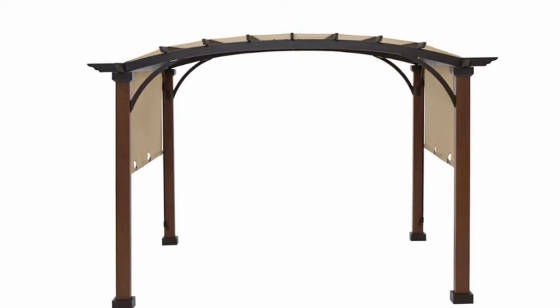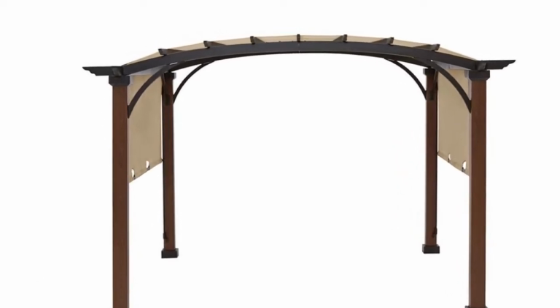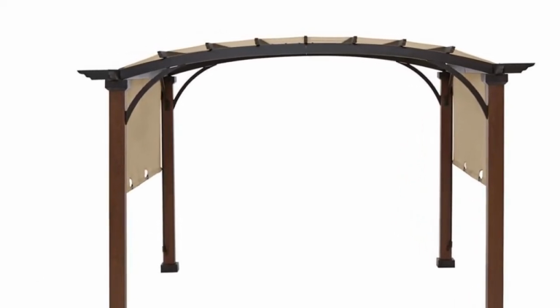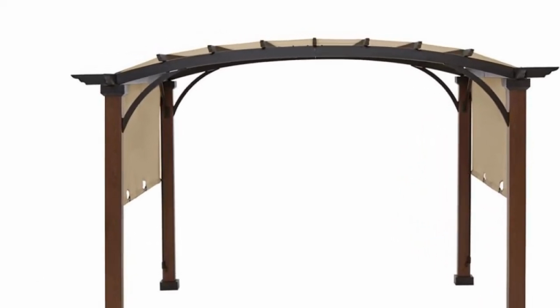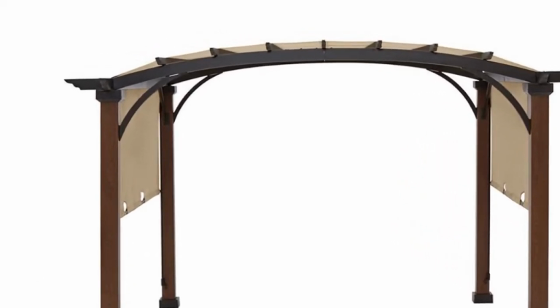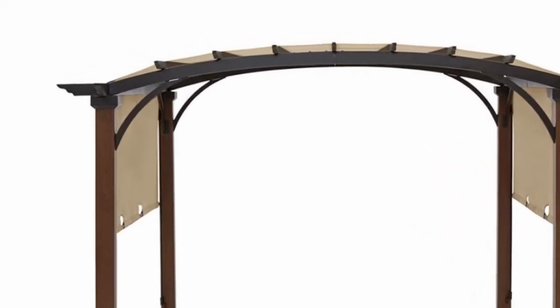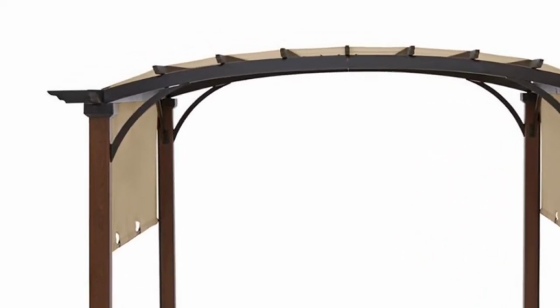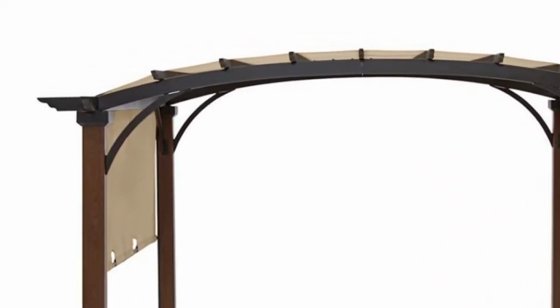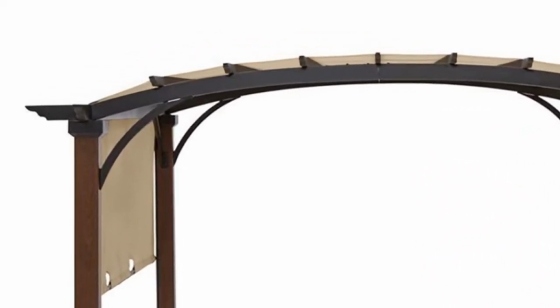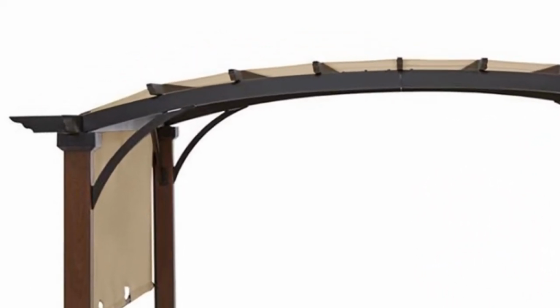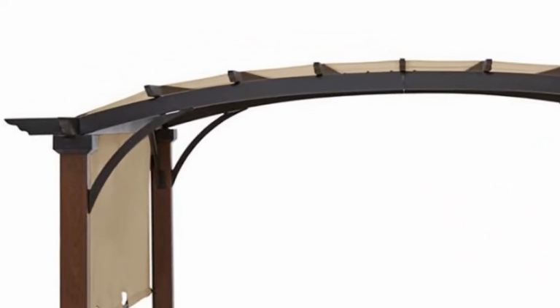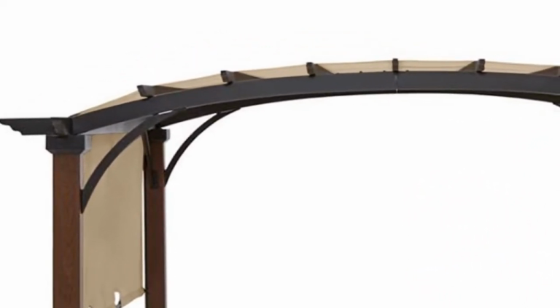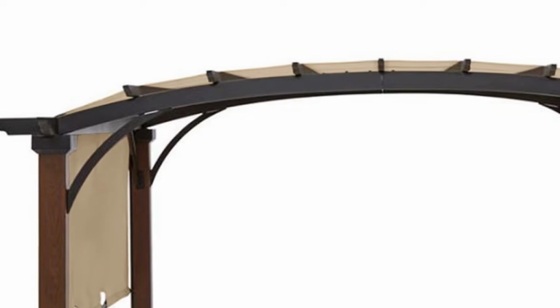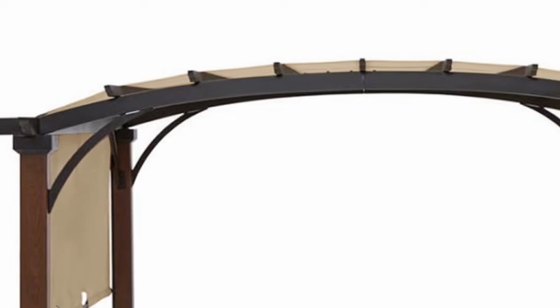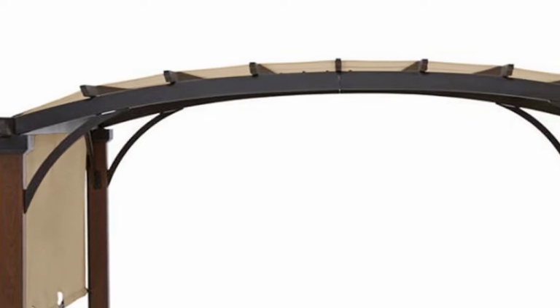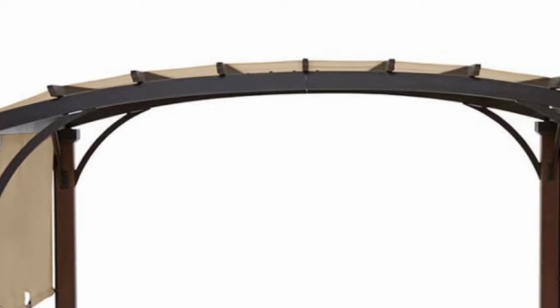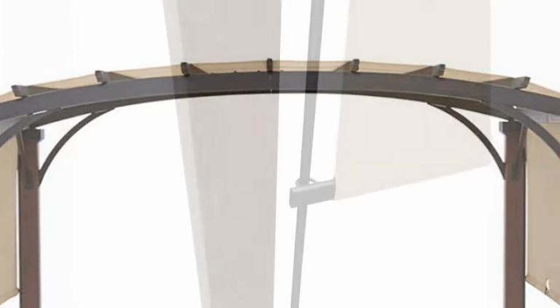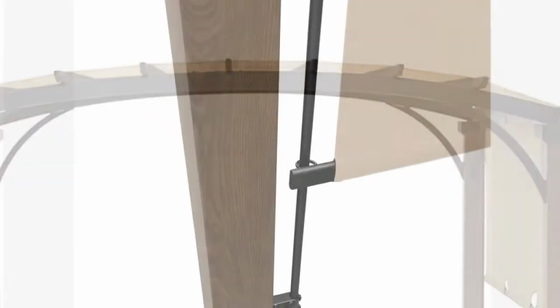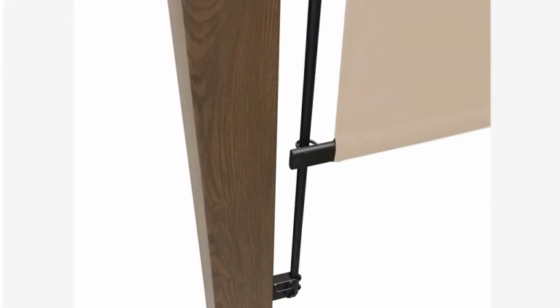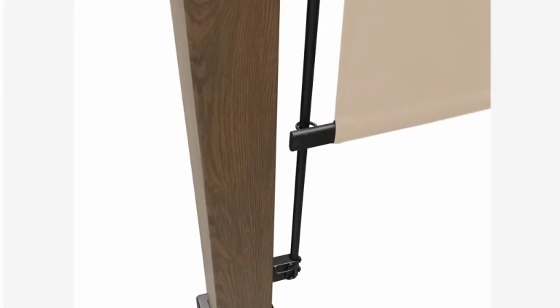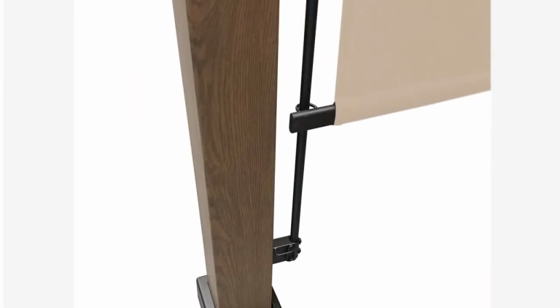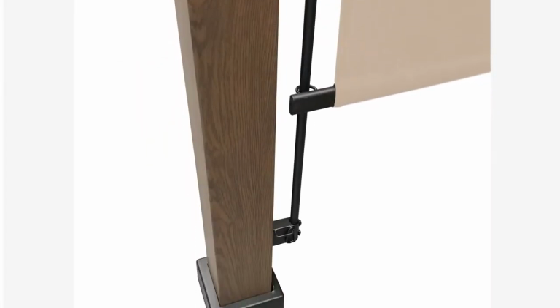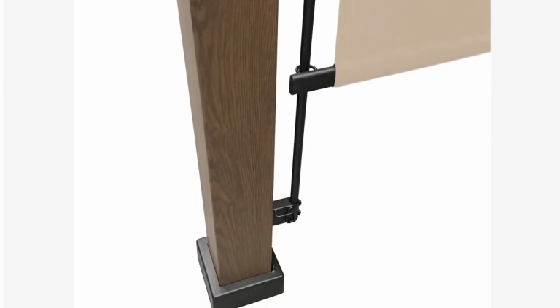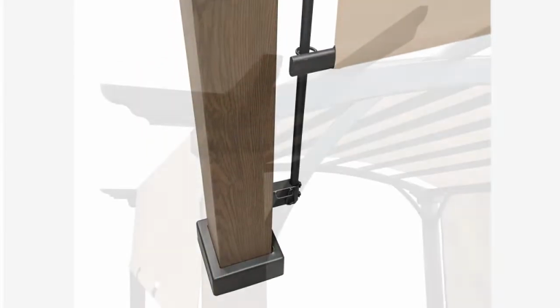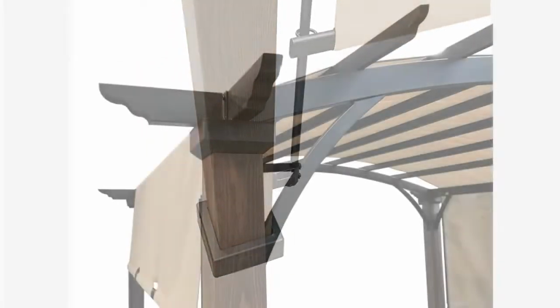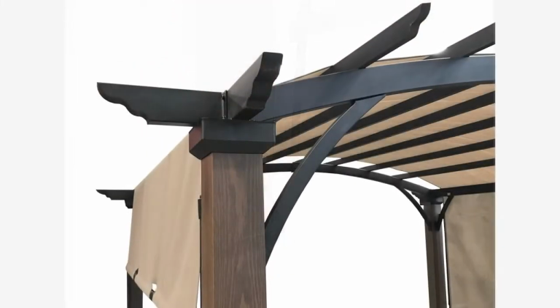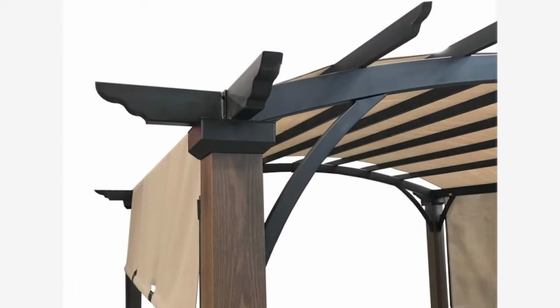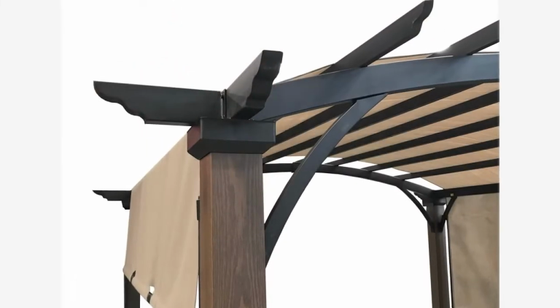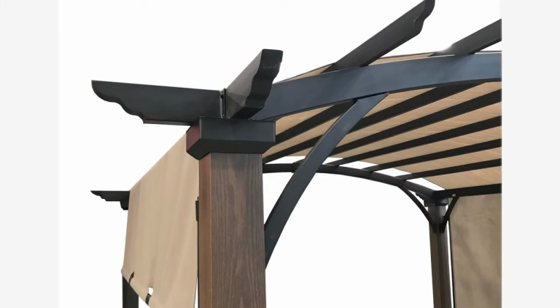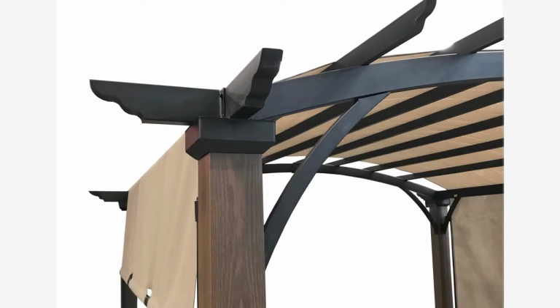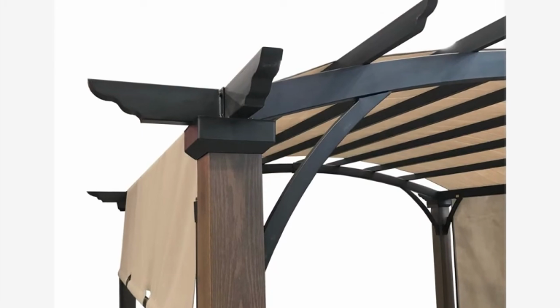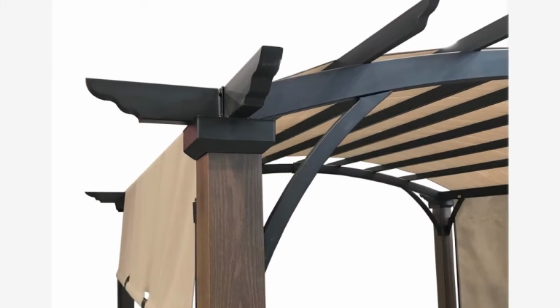A few key identifiers for this pergola are a curved roof, faux wood square frame posts, and side arches at each corner of the frame.